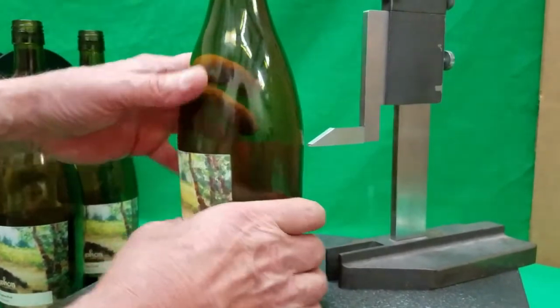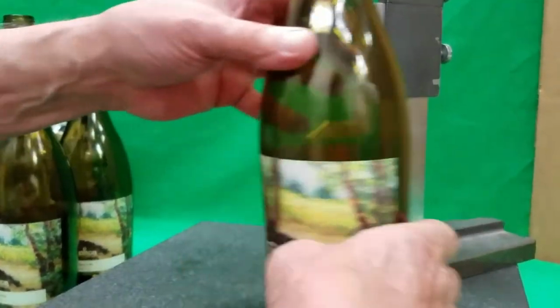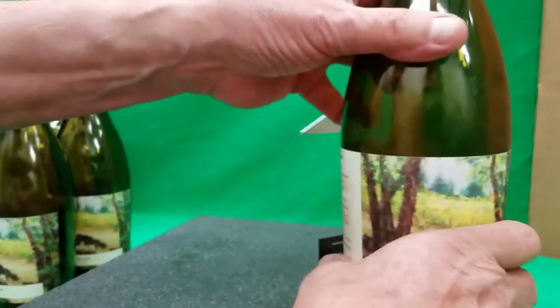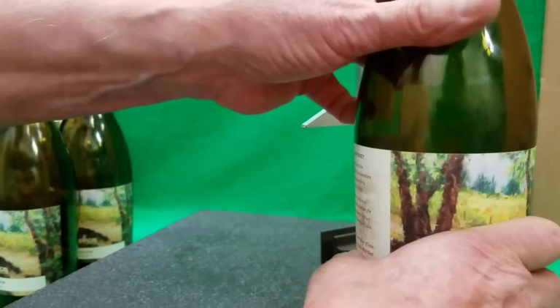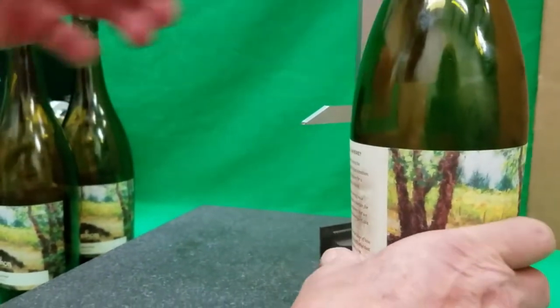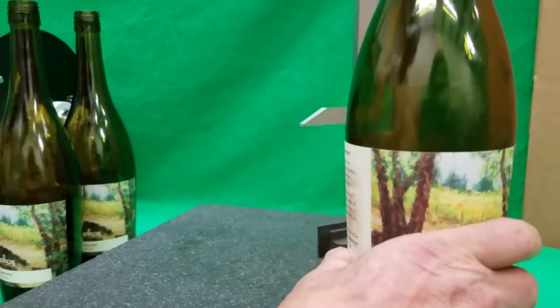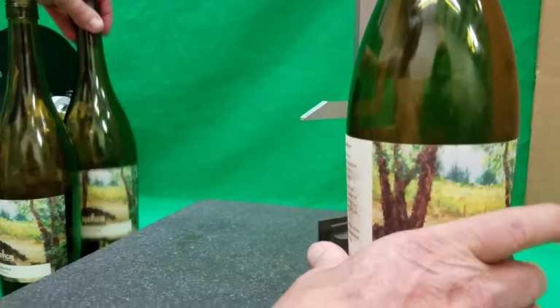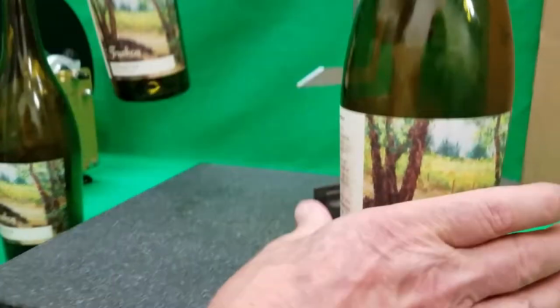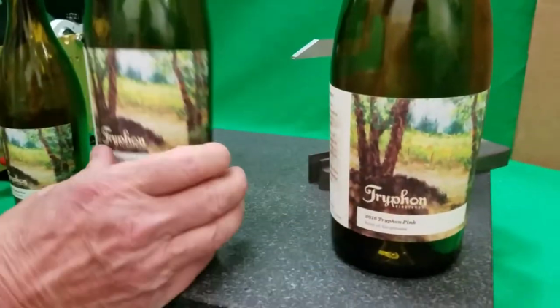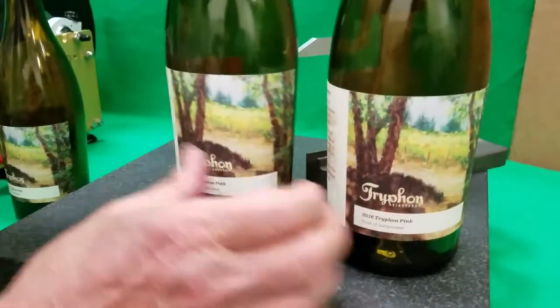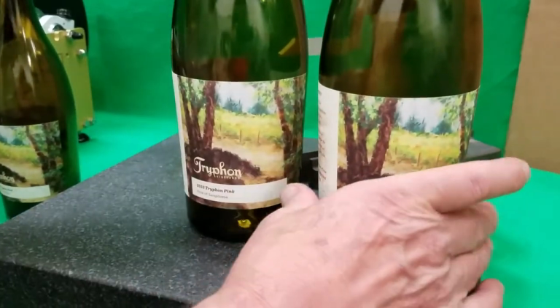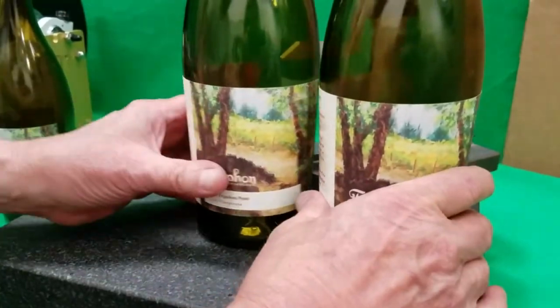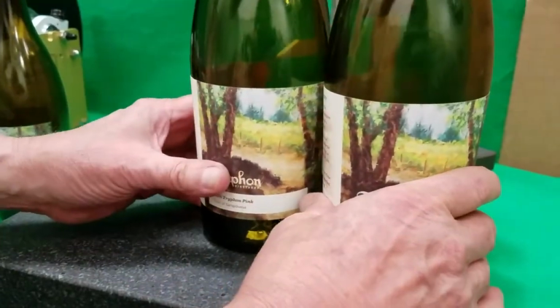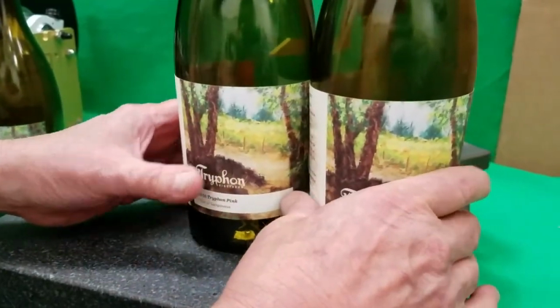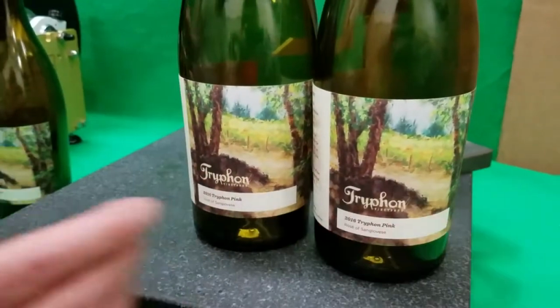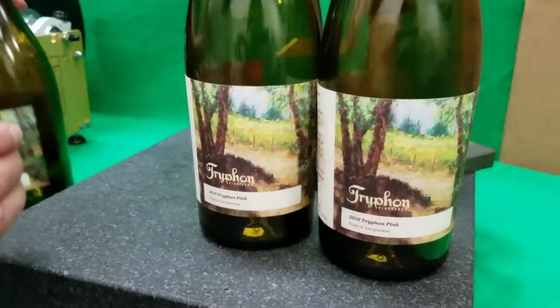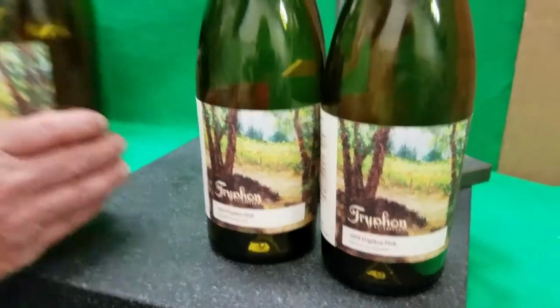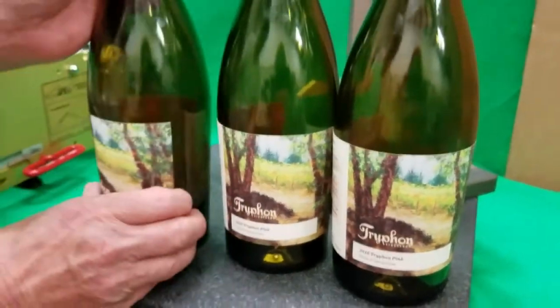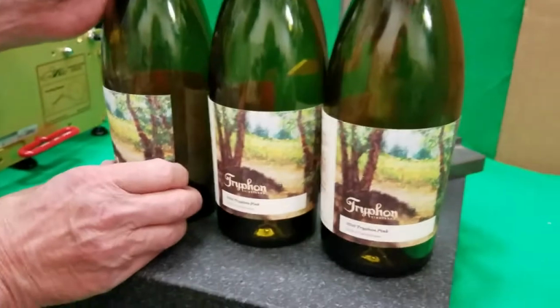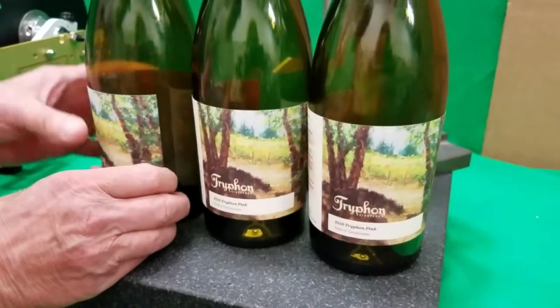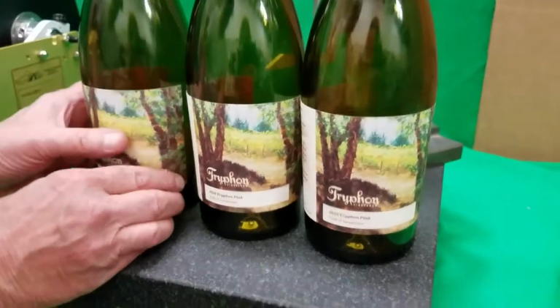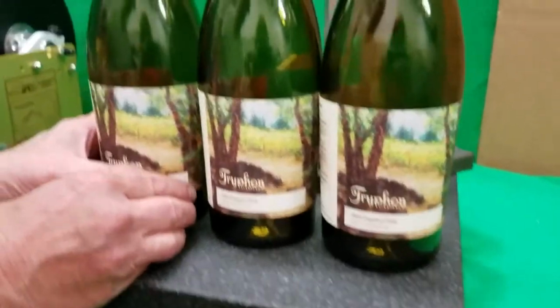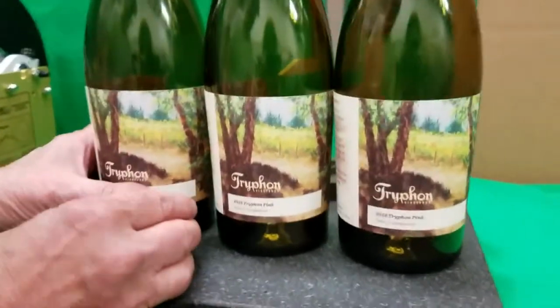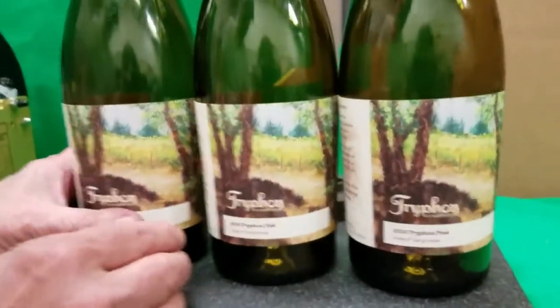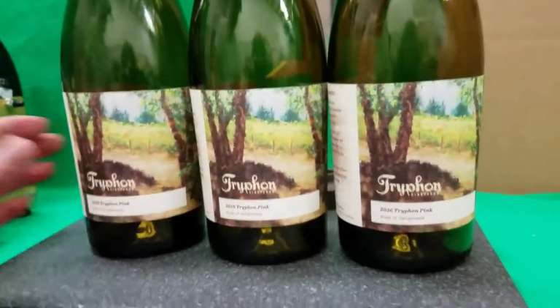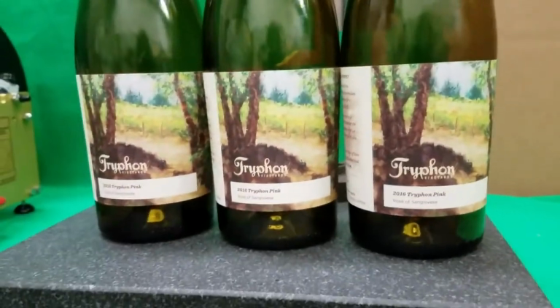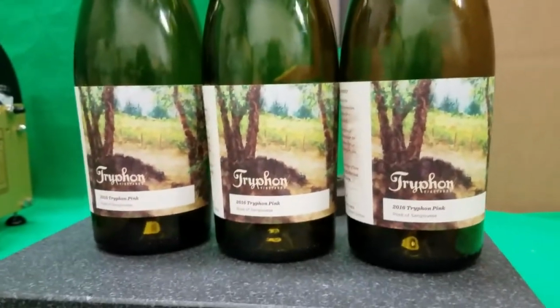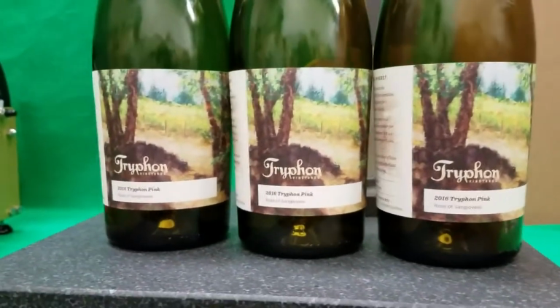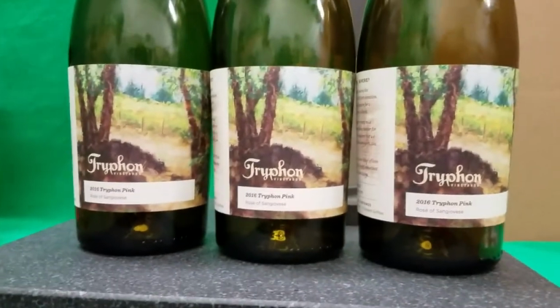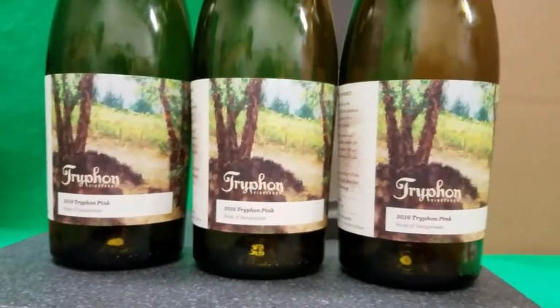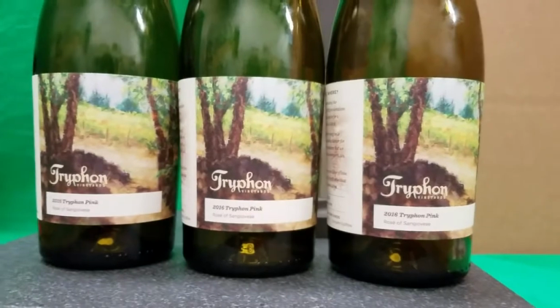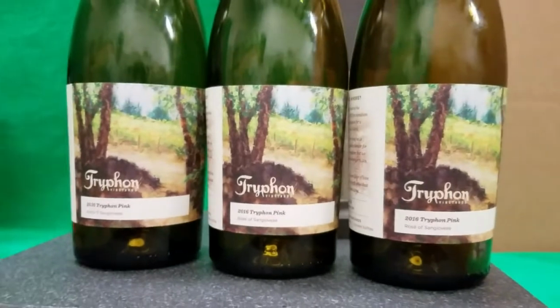I'll put all three bottles up here now. You'll see they're perfectly level and they'll be in the perfect location on the bottles.